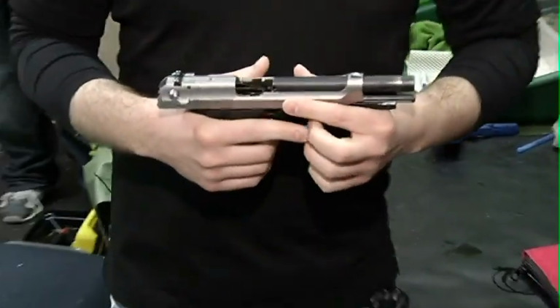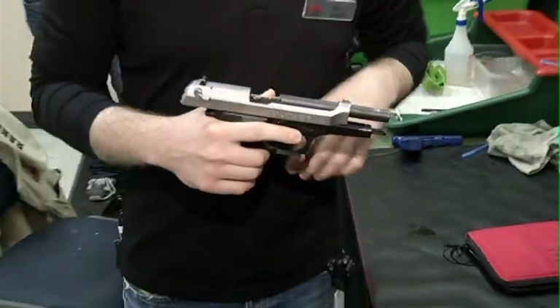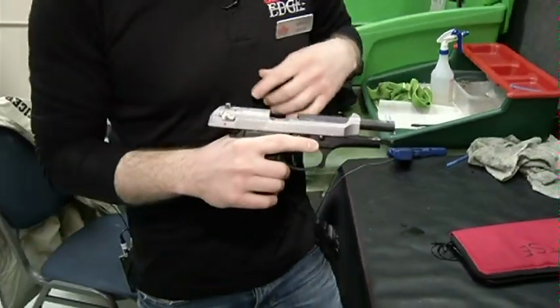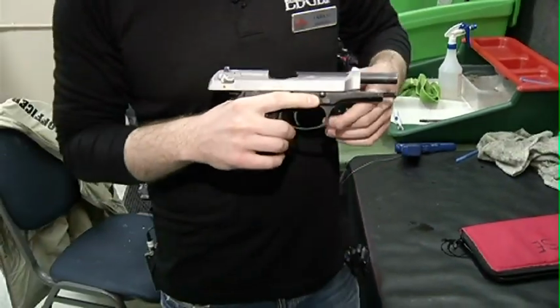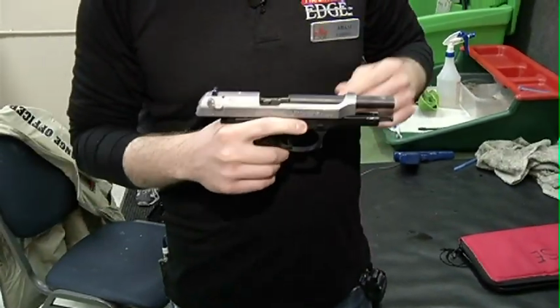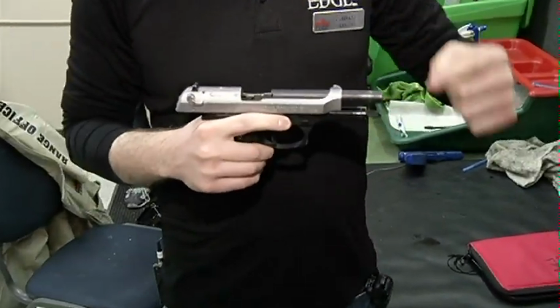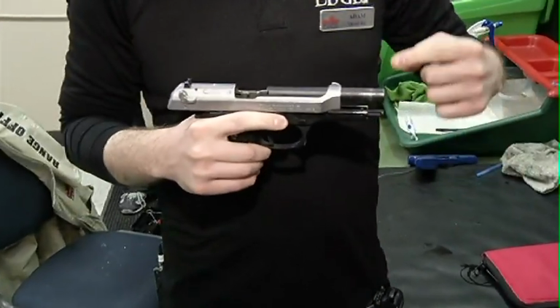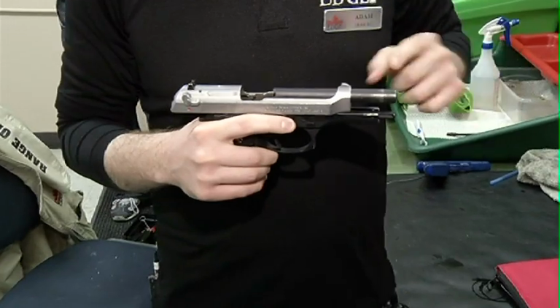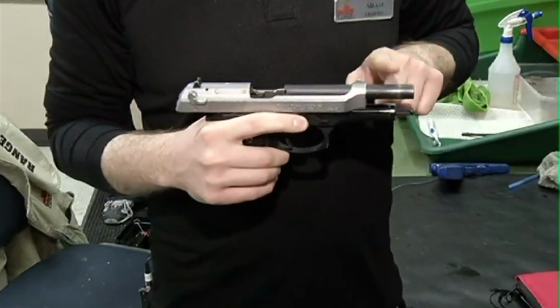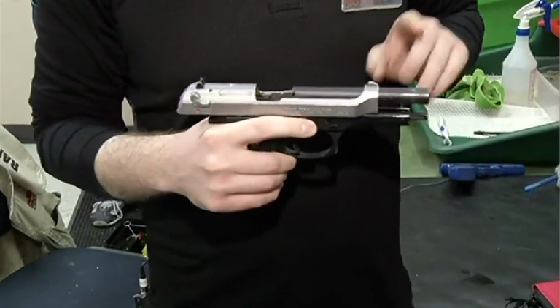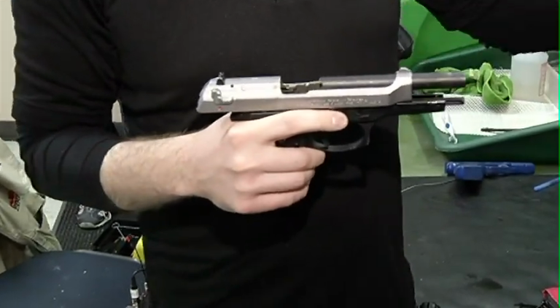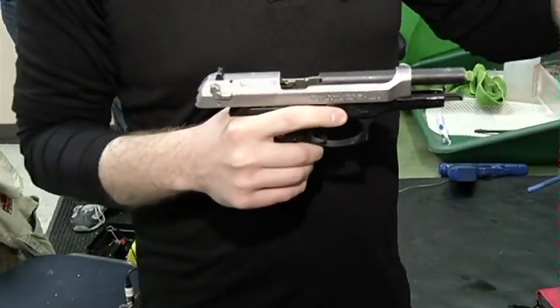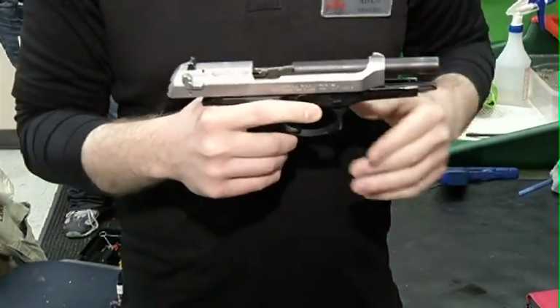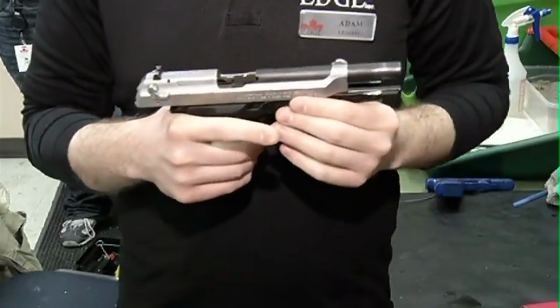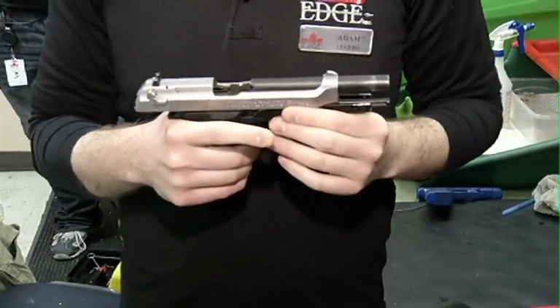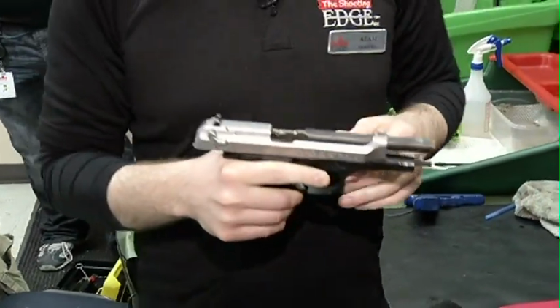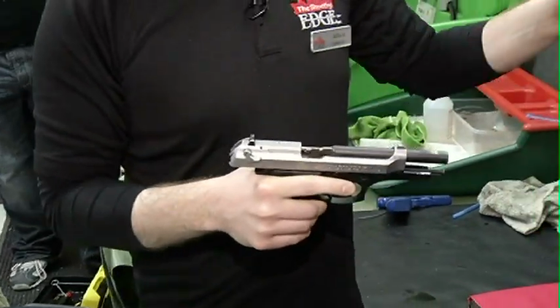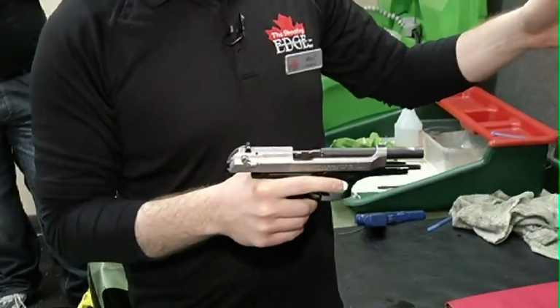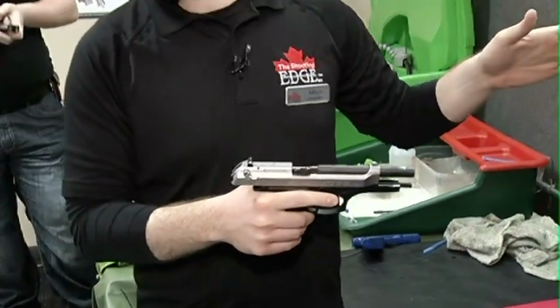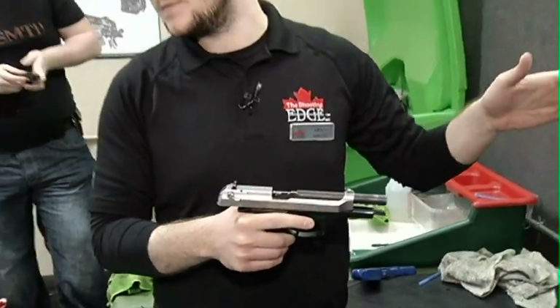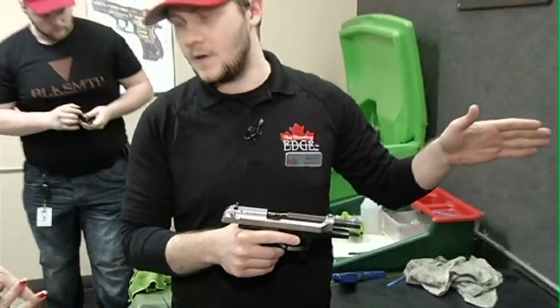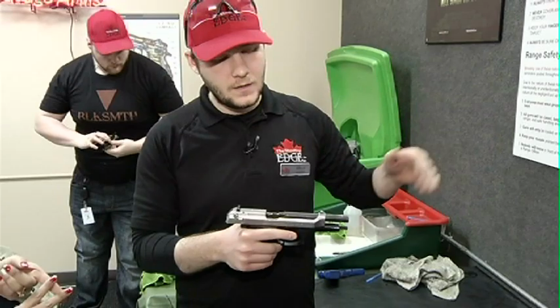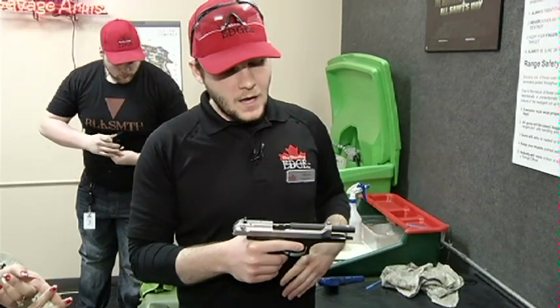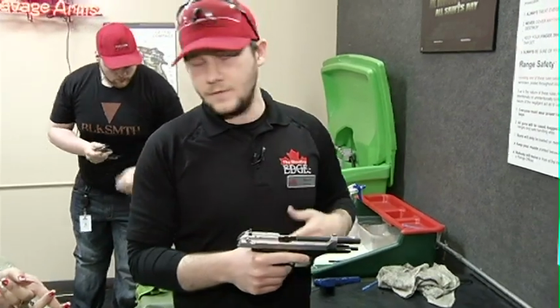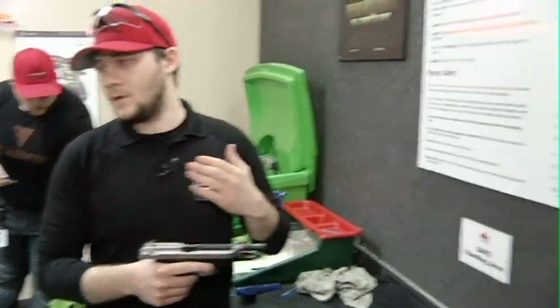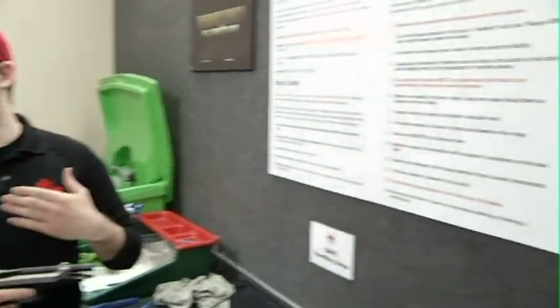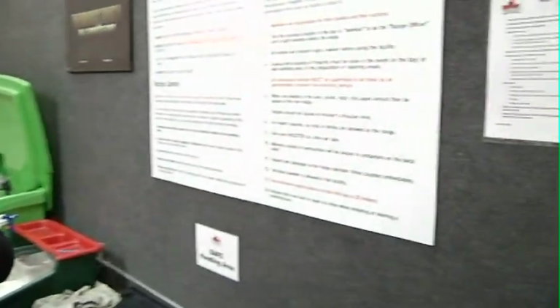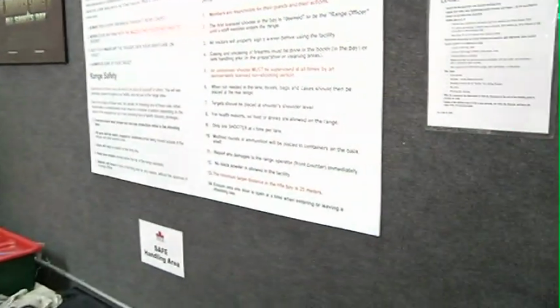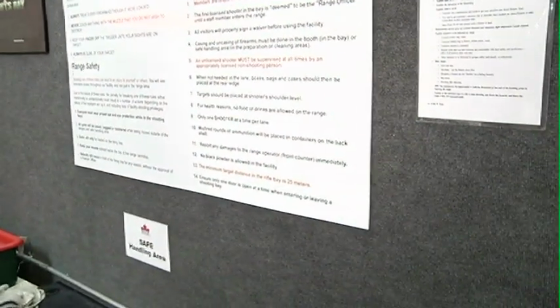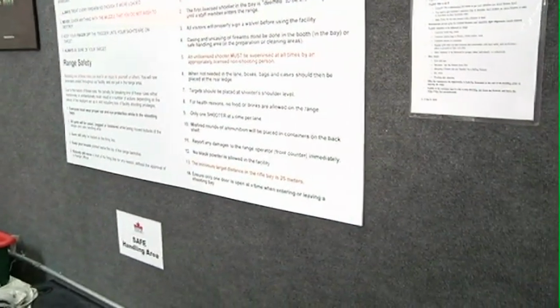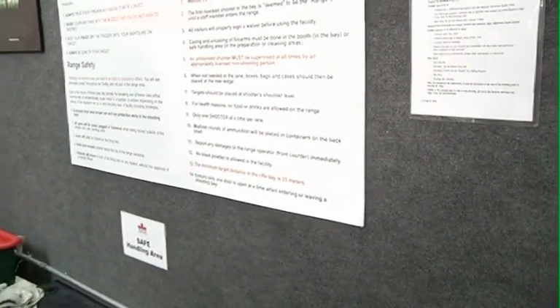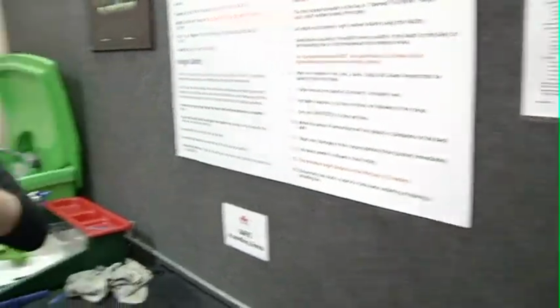Rule number two: we're going to keep our muzzle, or the end of our barrel, pointed in the safest possible direction at all times. I'll use this wall as my safe direction for the time being. Obviously when we're in the range, downrange towards our target will be our safe direction.